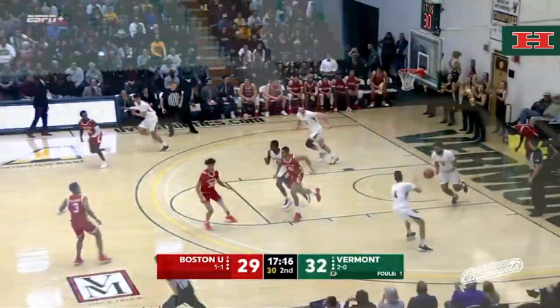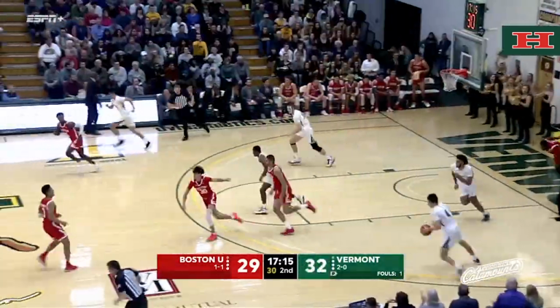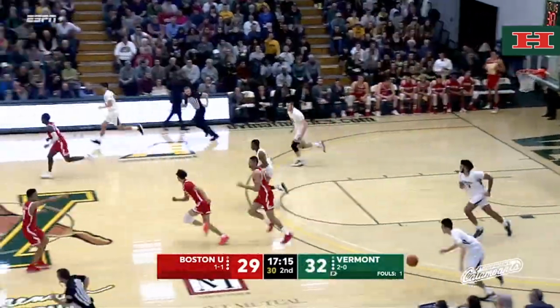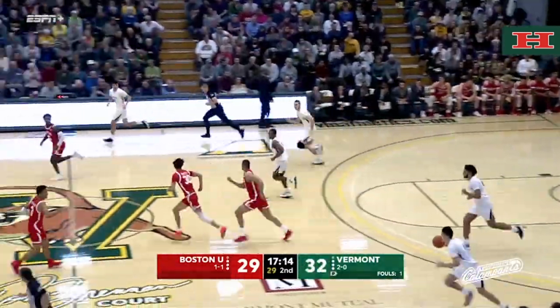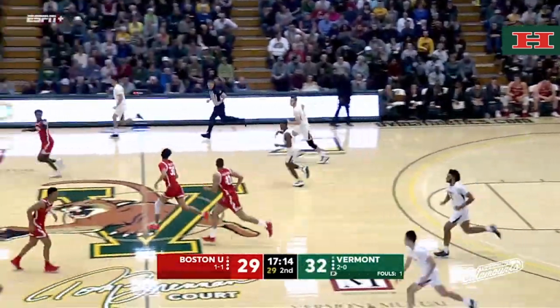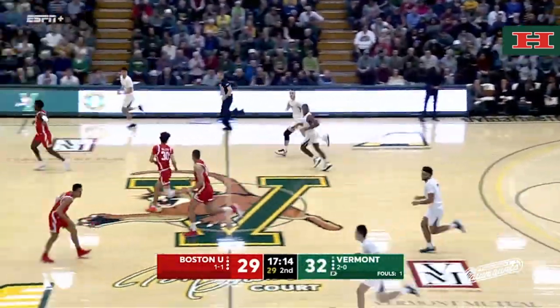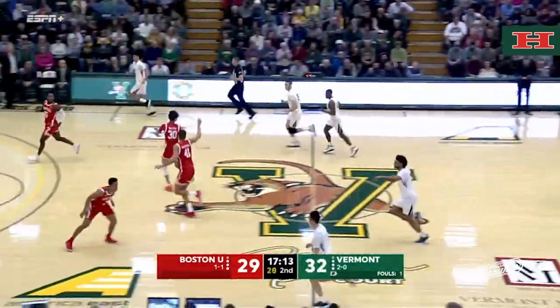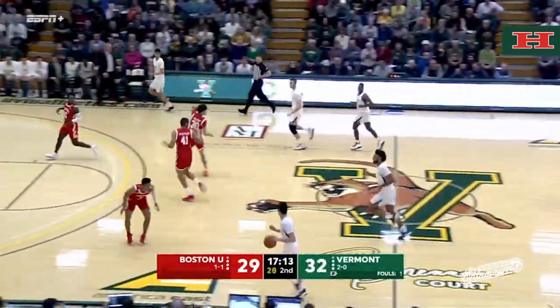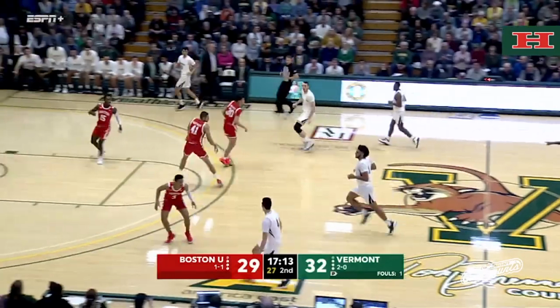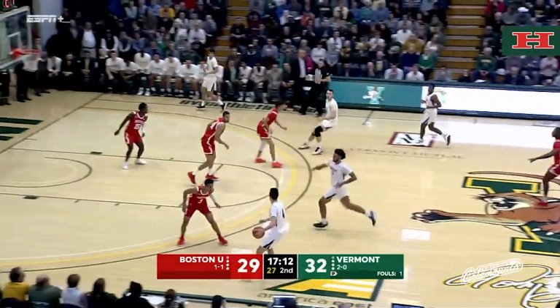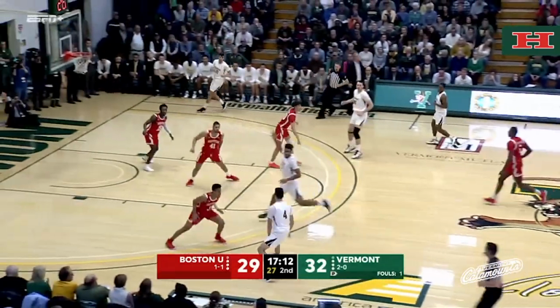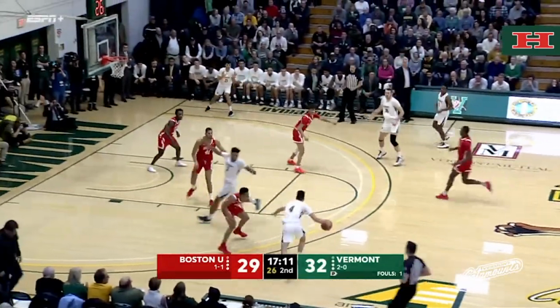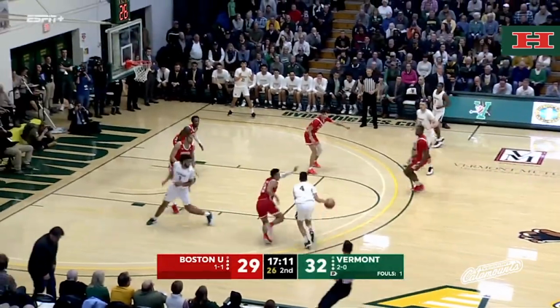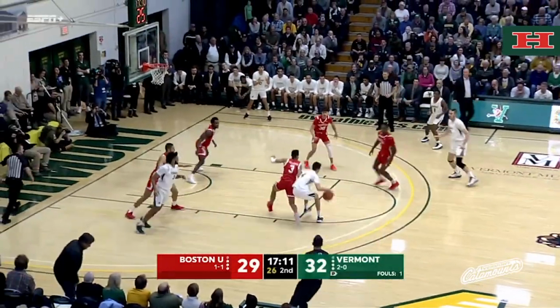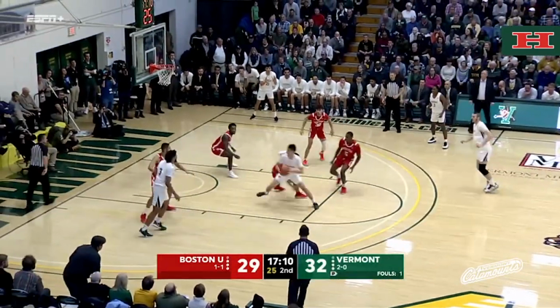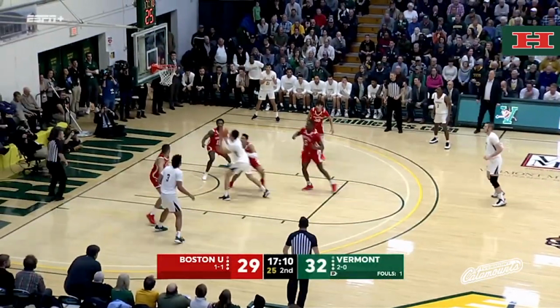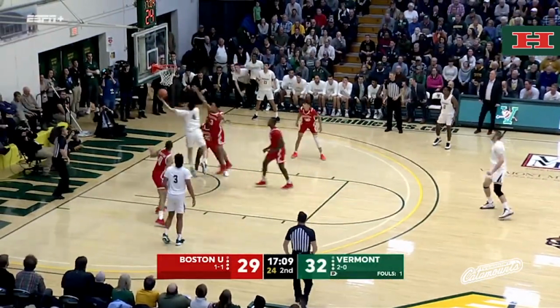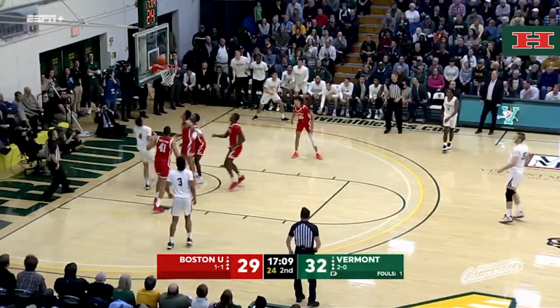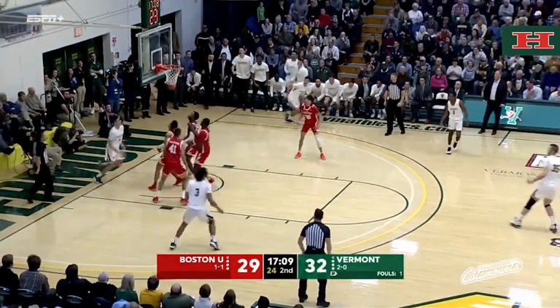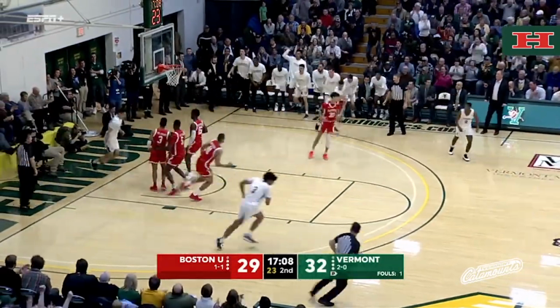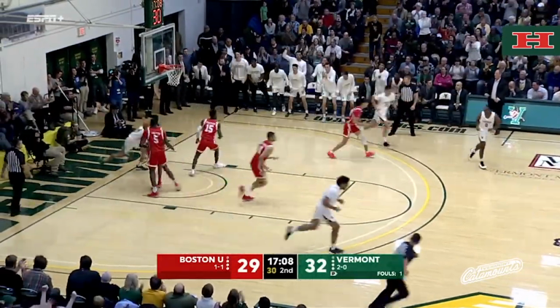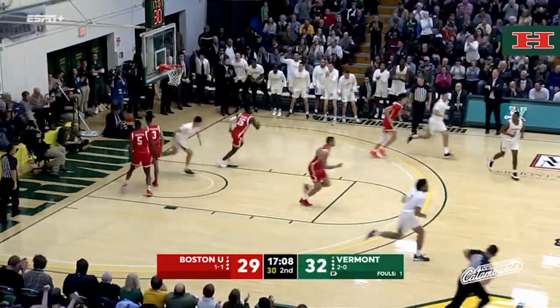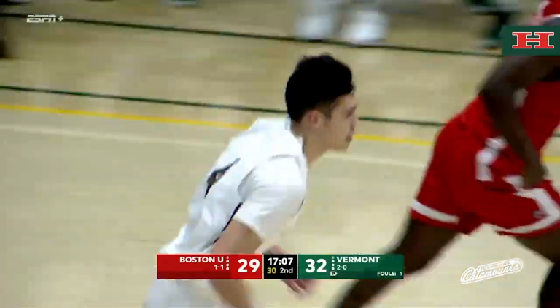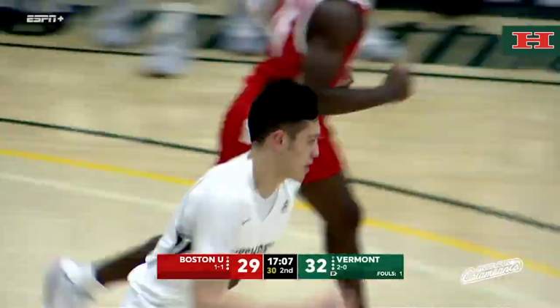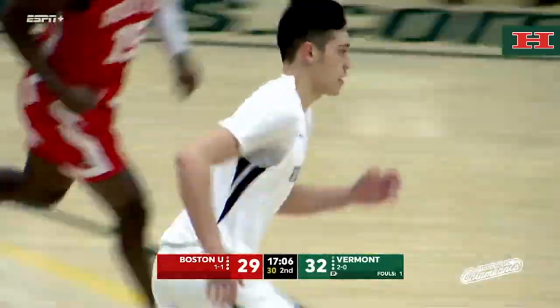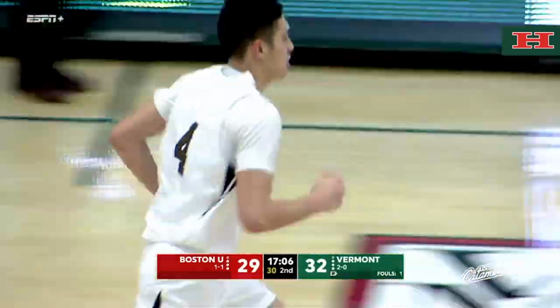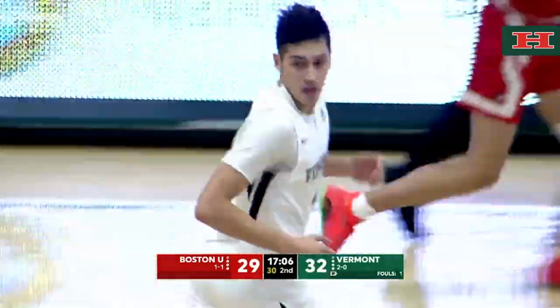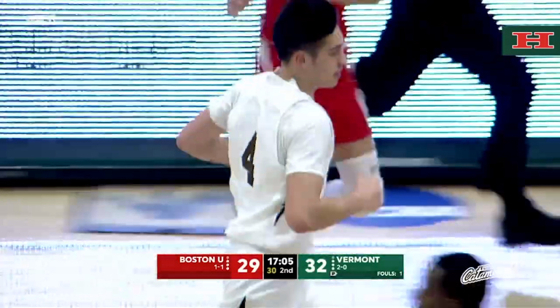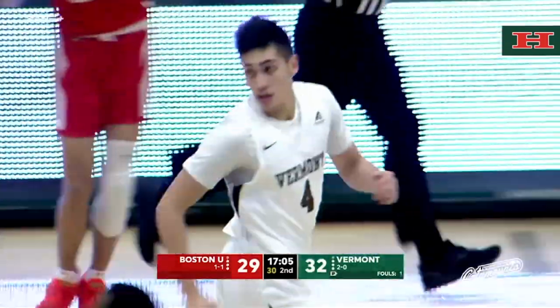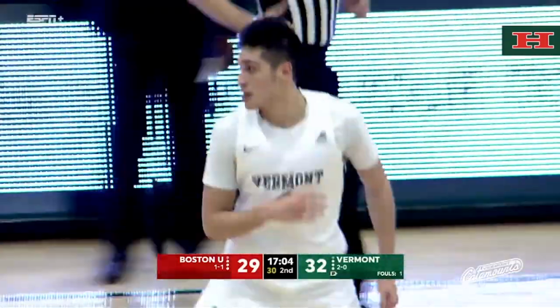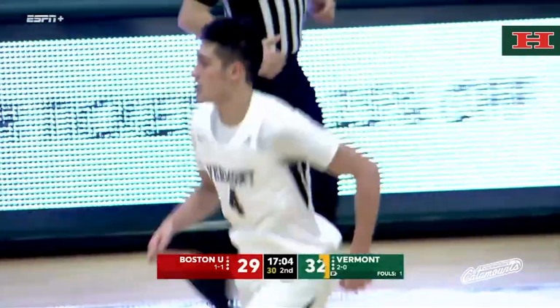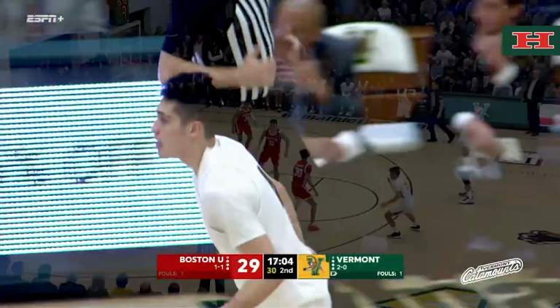Layup is good. That's a nice move by Lamb right there, using both sides of the rim to go. But it slipped out of his hand. Here come the Catamounts on offense — Robin Duncan into the front court, spins left, finishes left. That's a nice move by Robin Duncan; that's what he can do with his size and athleticism.